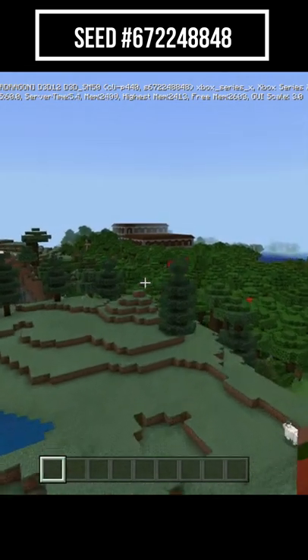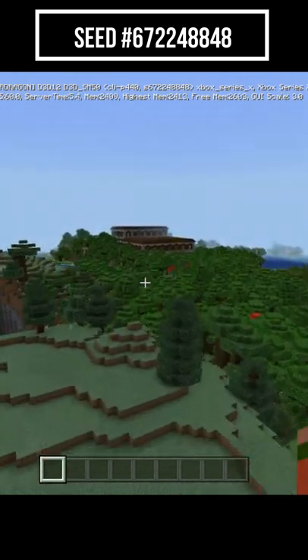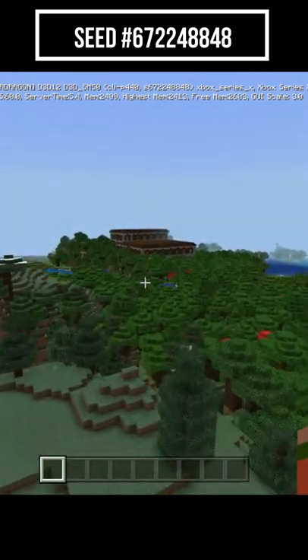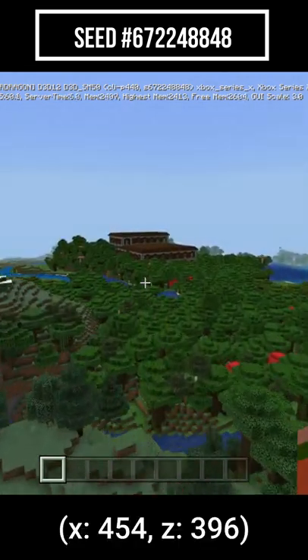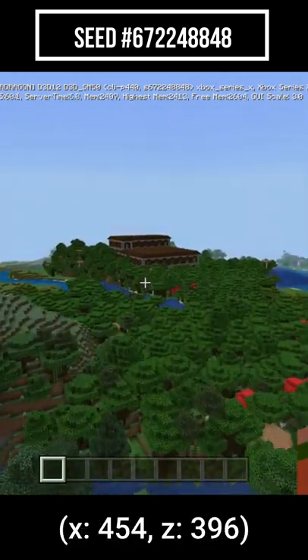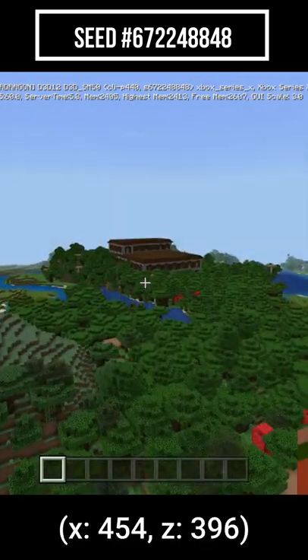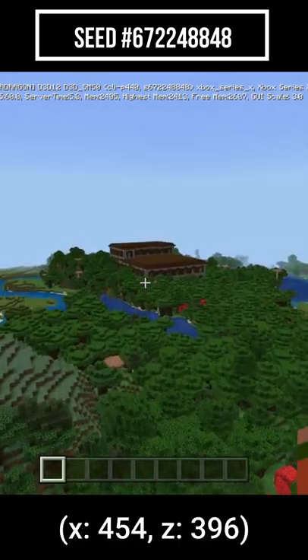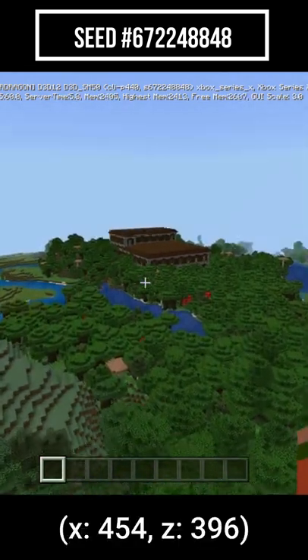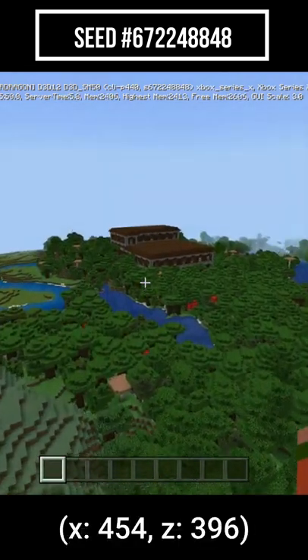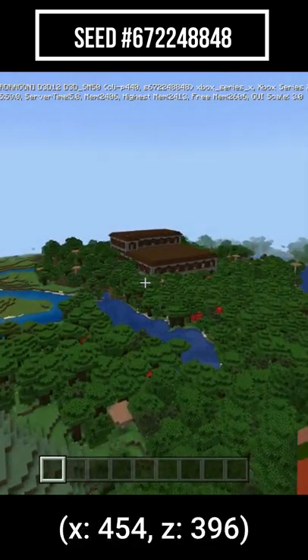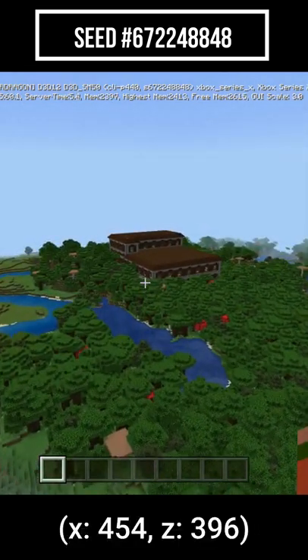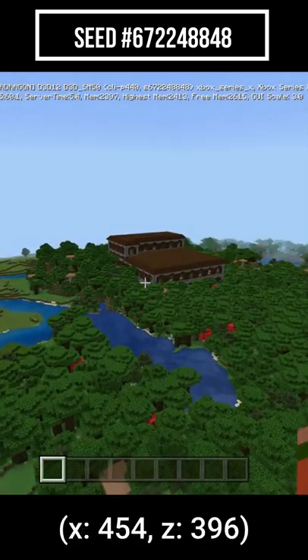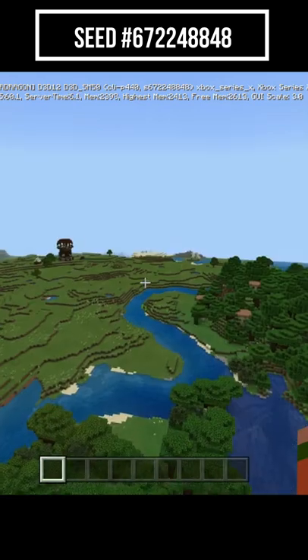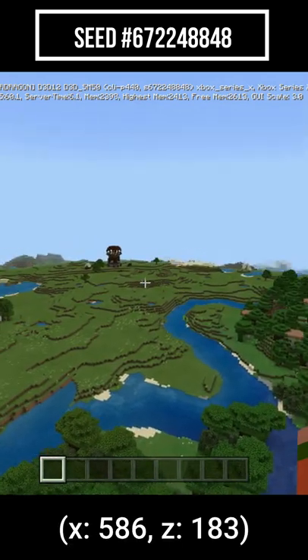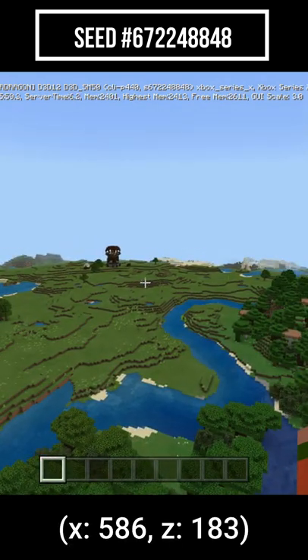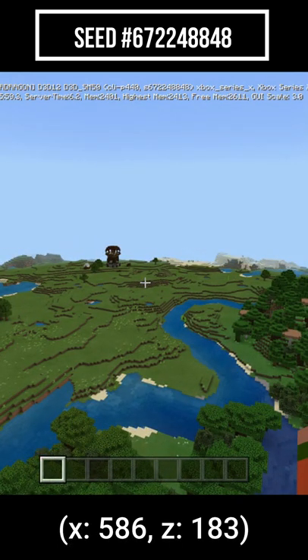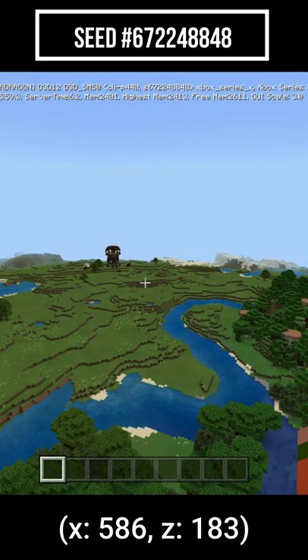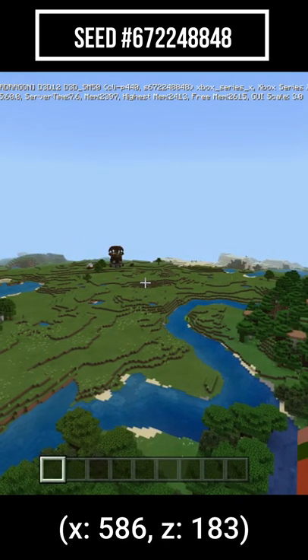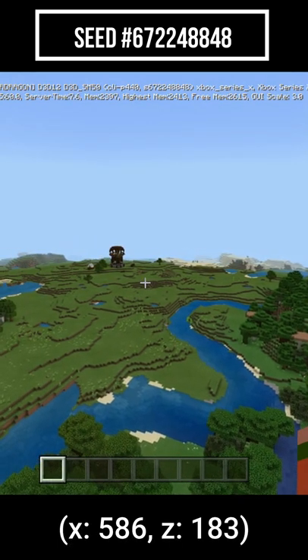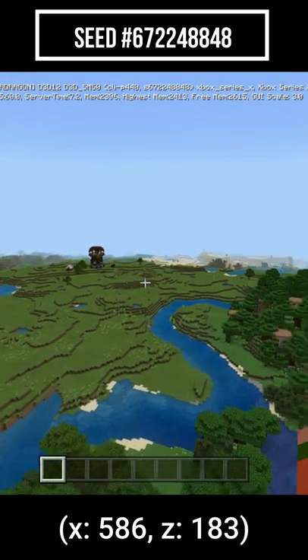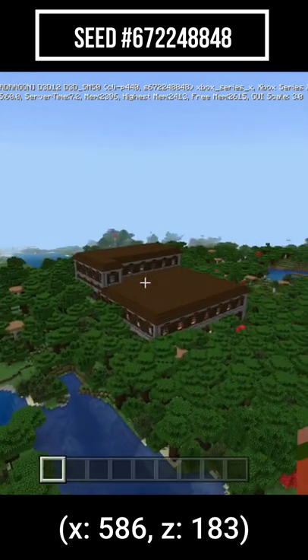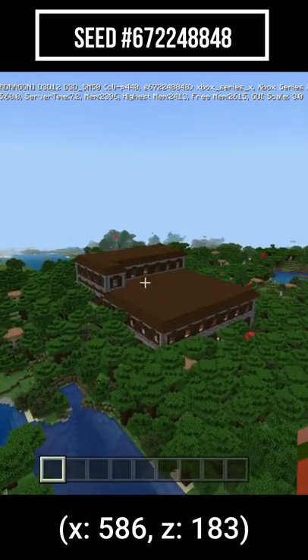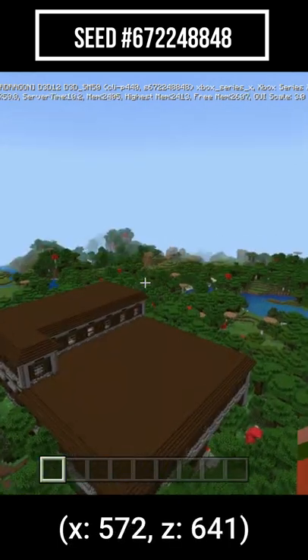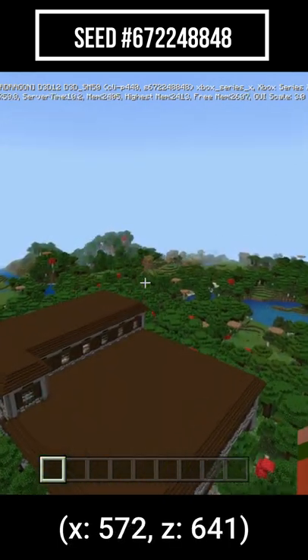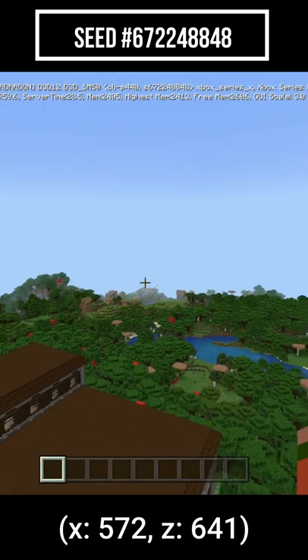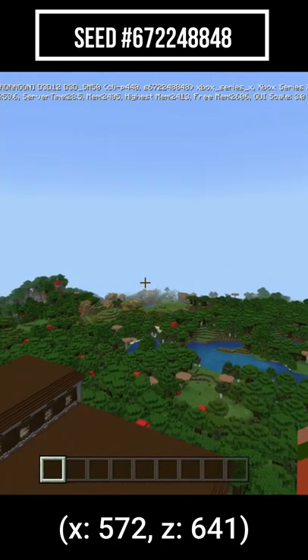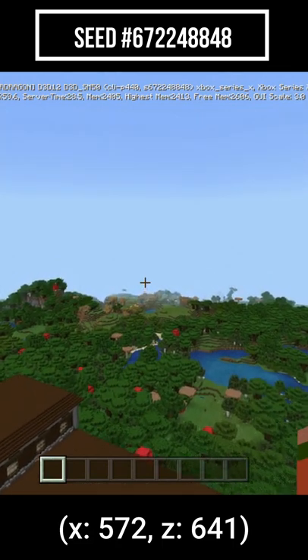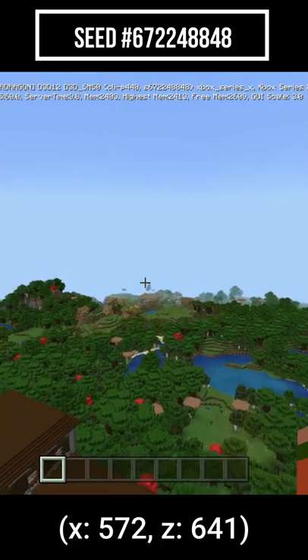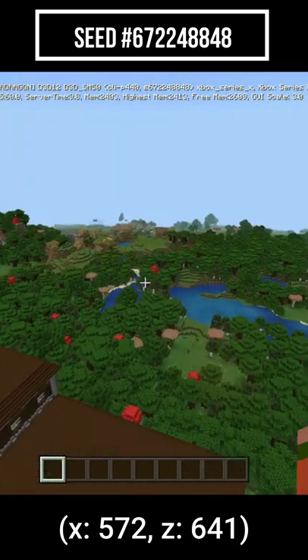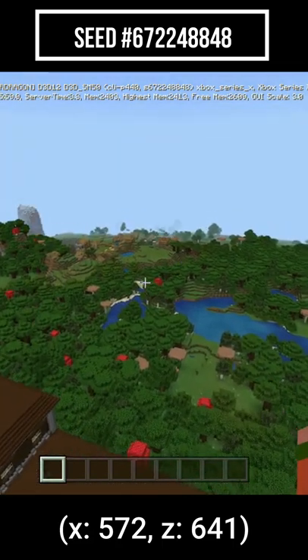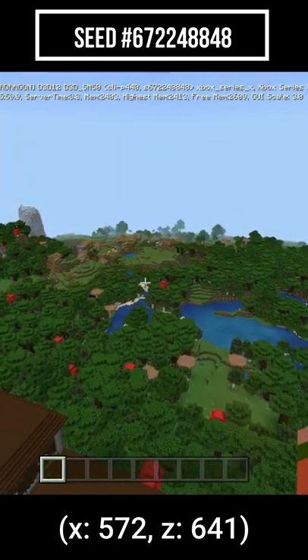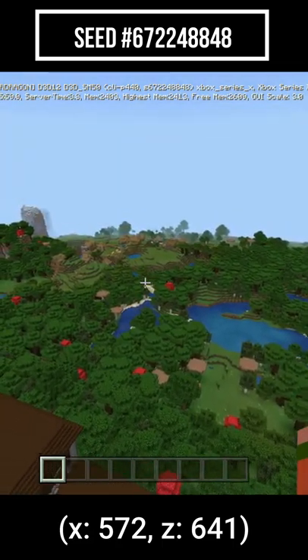And then look what we got right away — we have a mansion. Look to the left of the mansion, you got yourself a pillager outpost. Beyond the mansion, we got another really decent village.